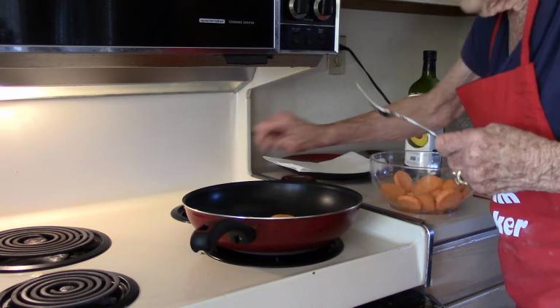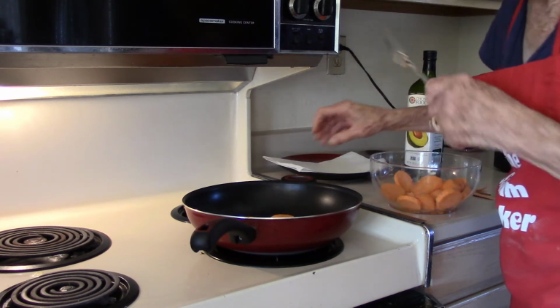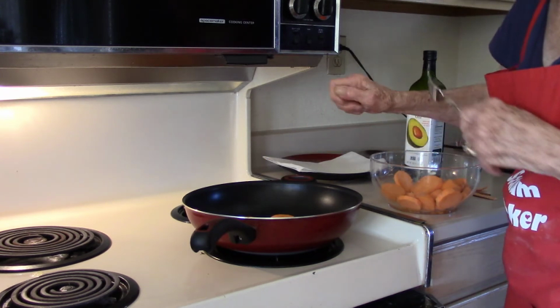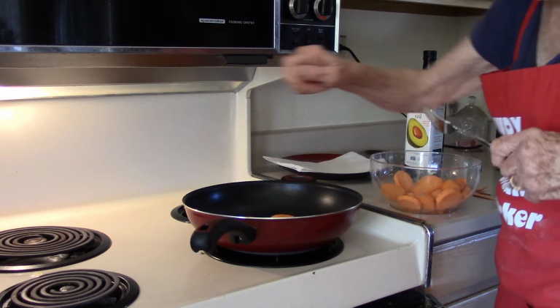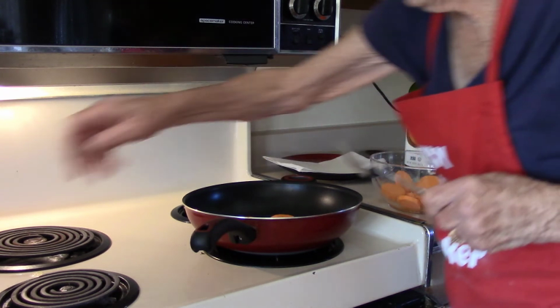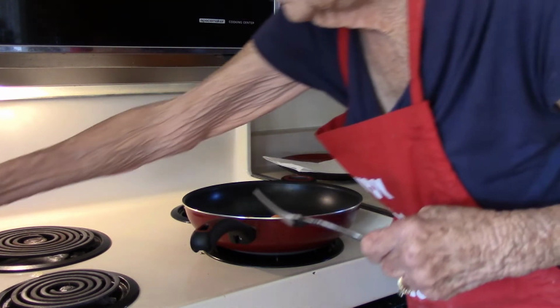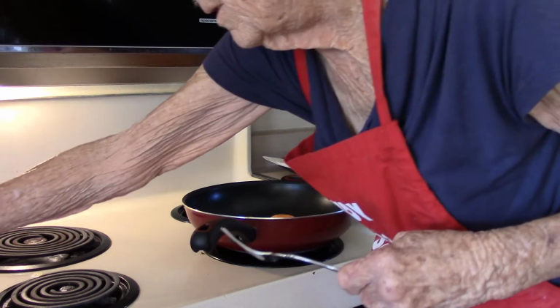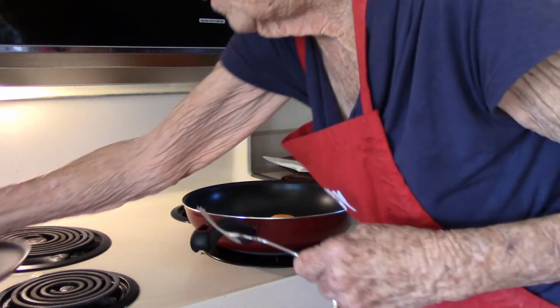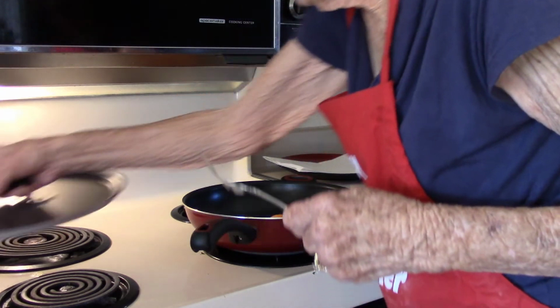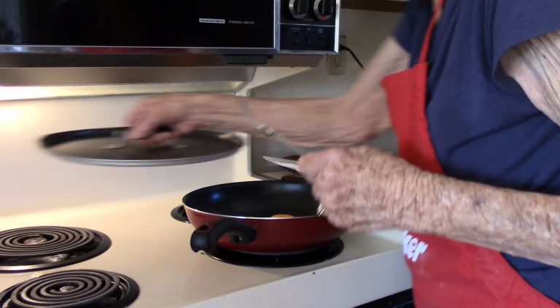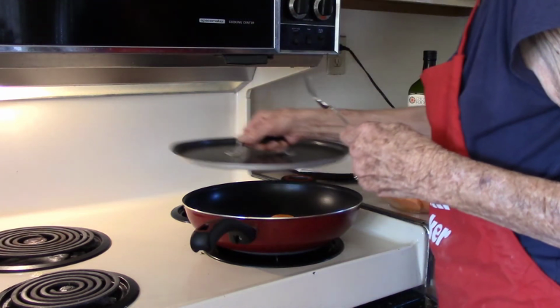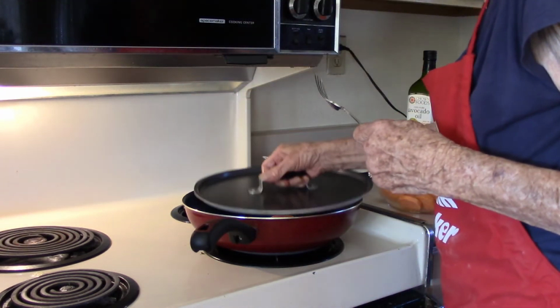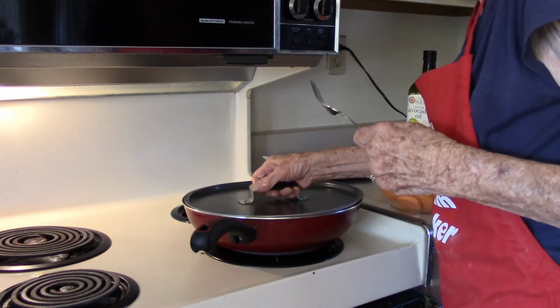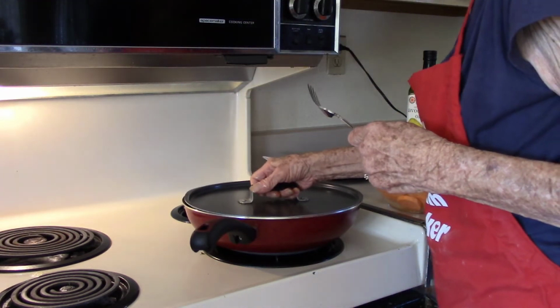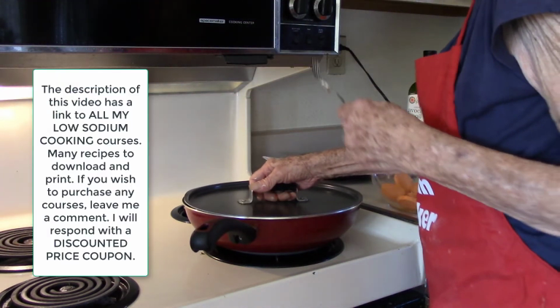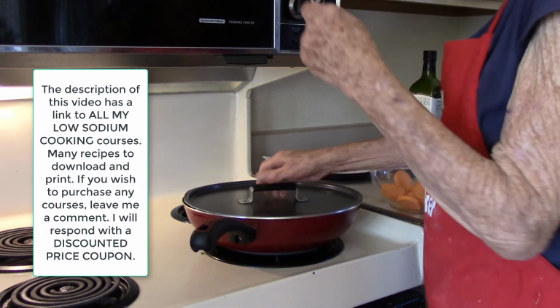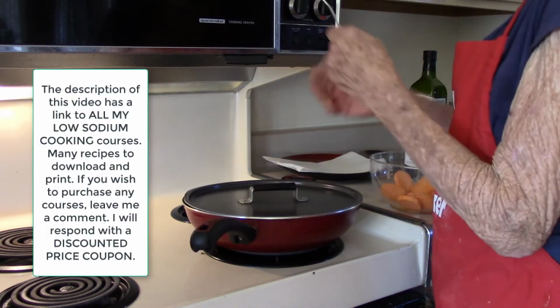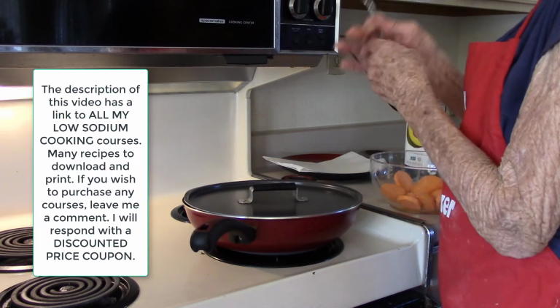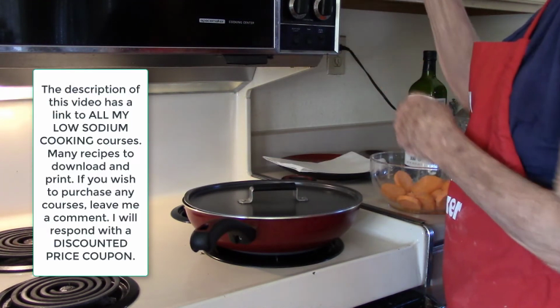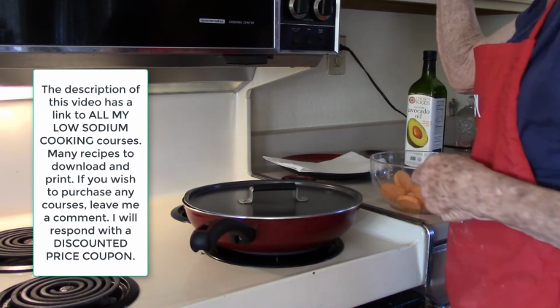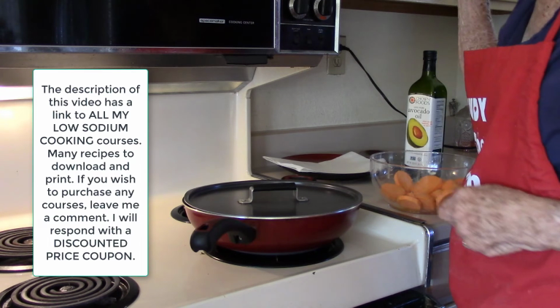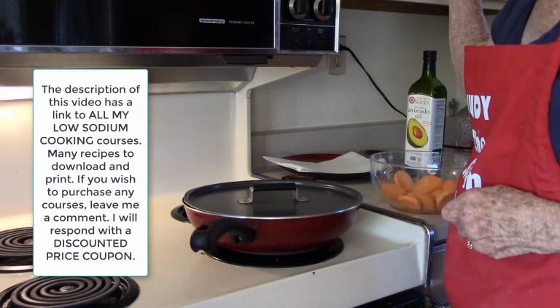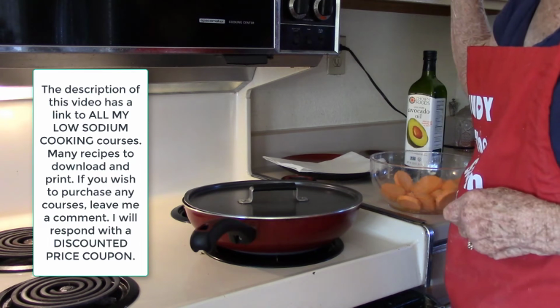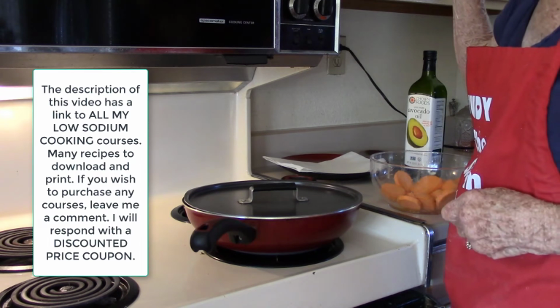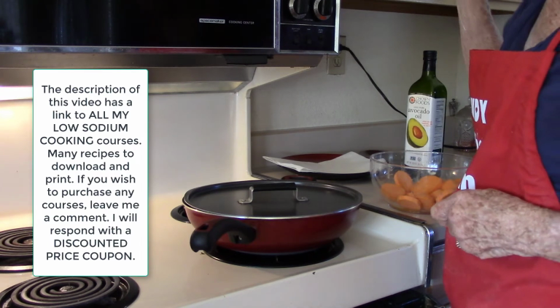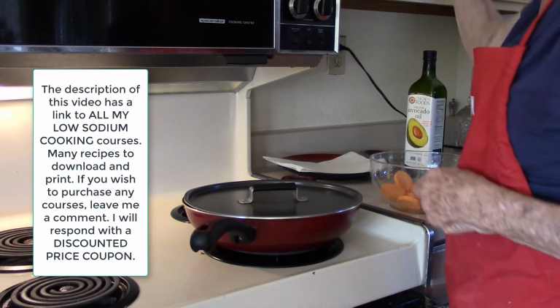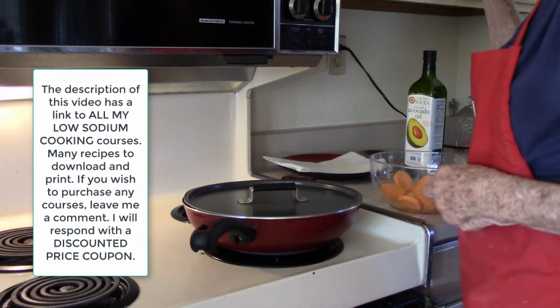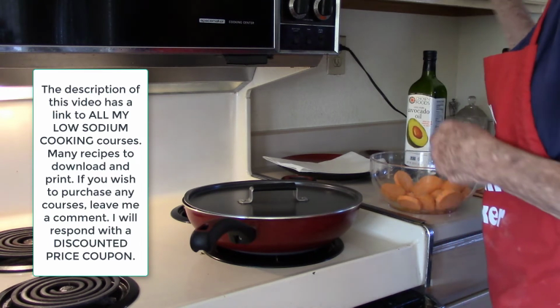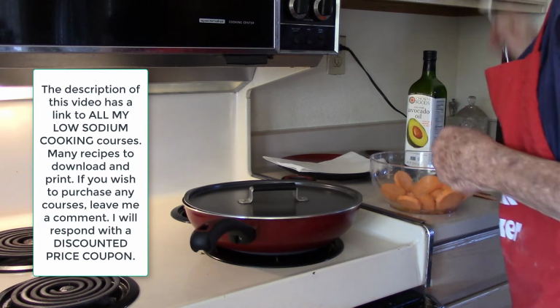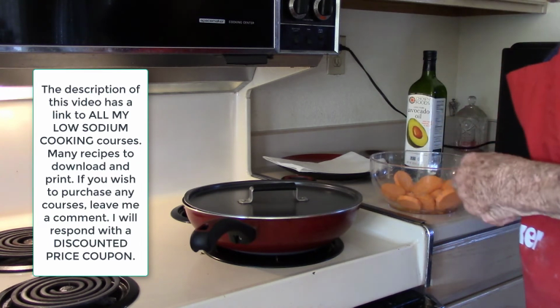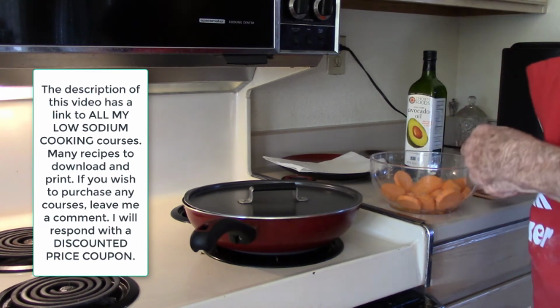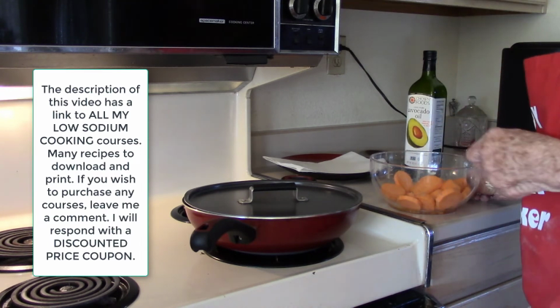I'm just going to put the top on, let them sit here, and I will tell you. I'm going to time it and I'll tell you when it gets ready.